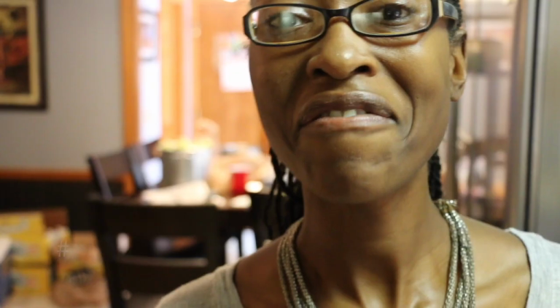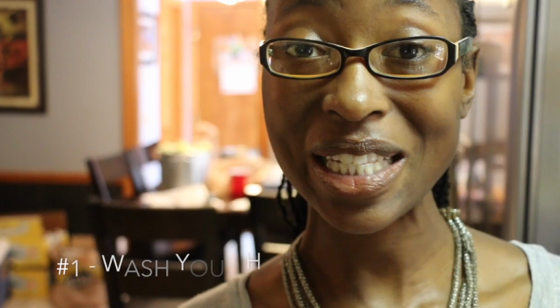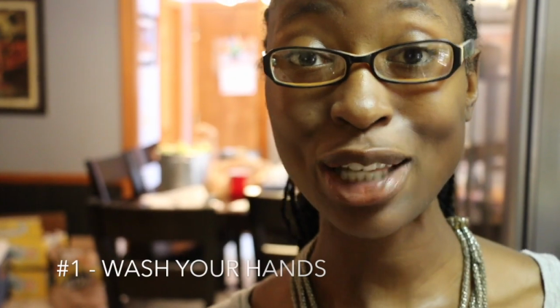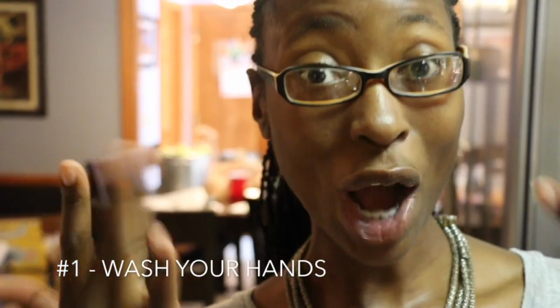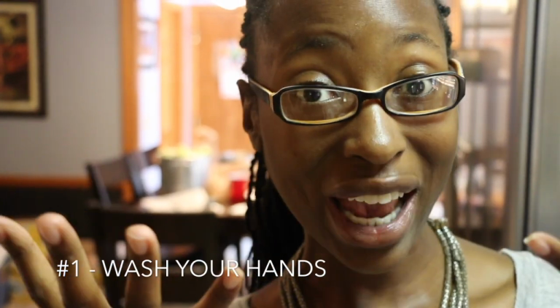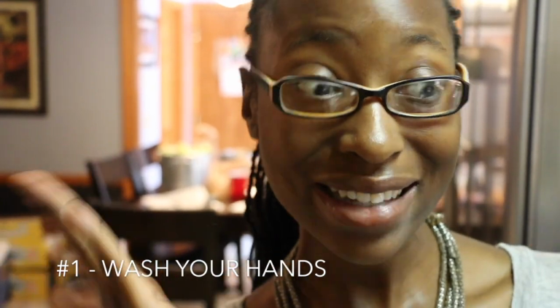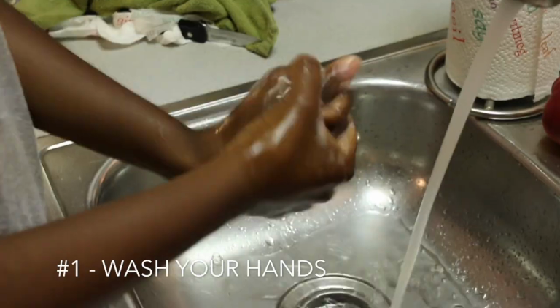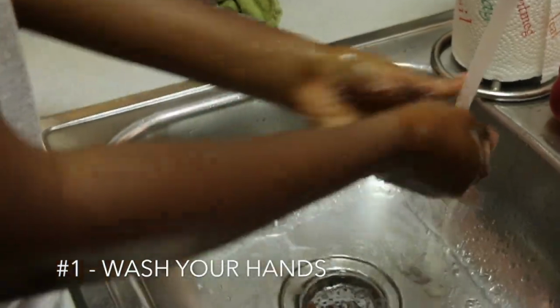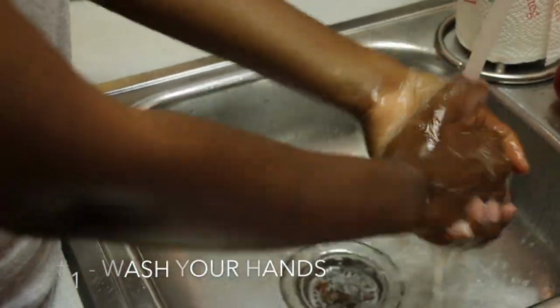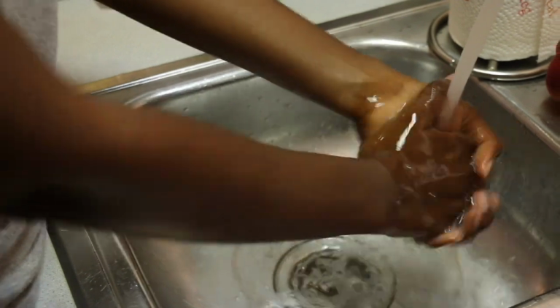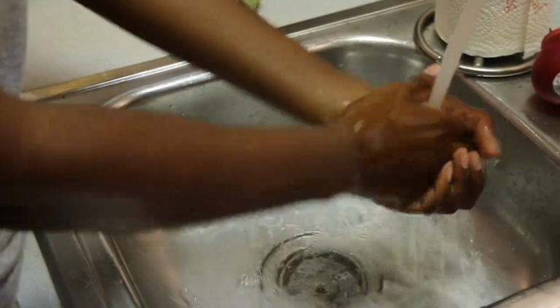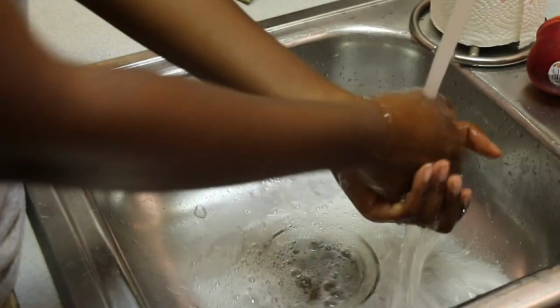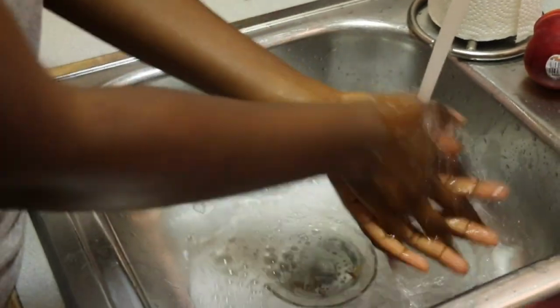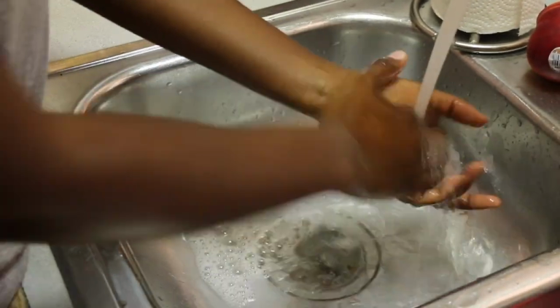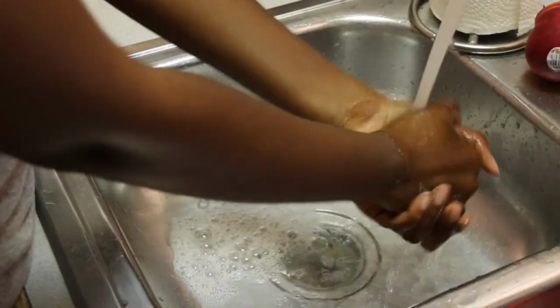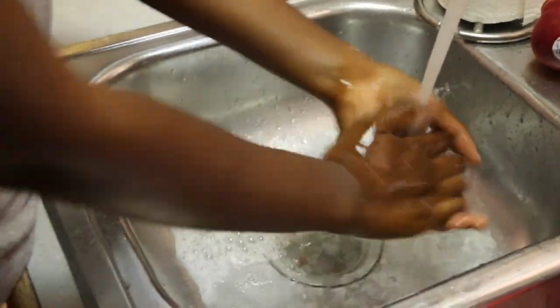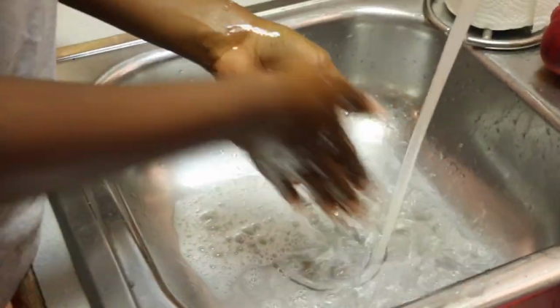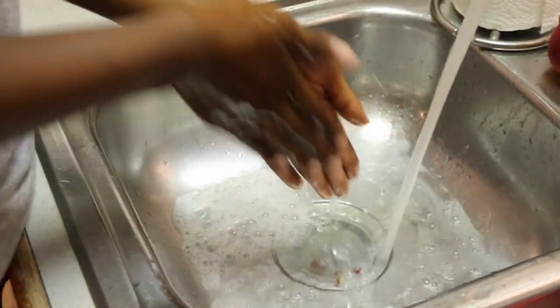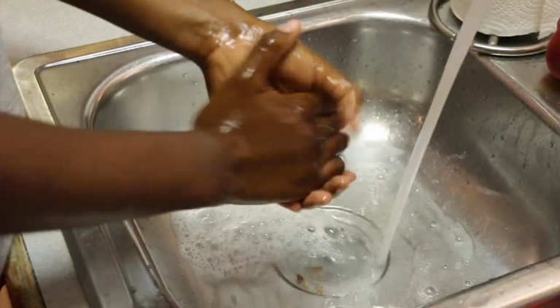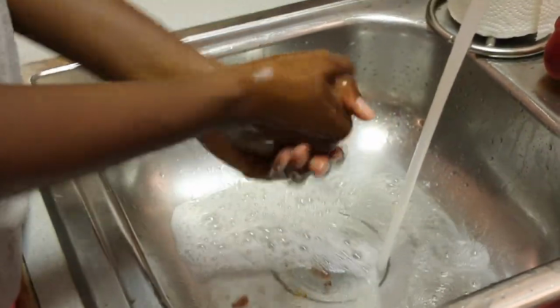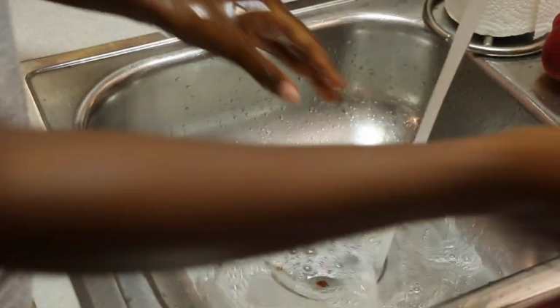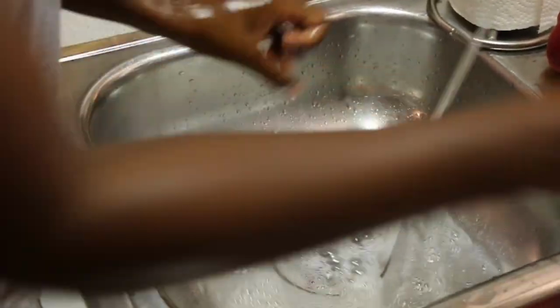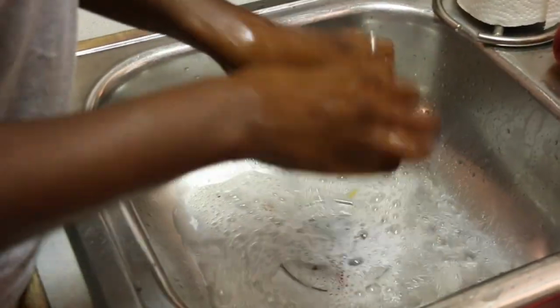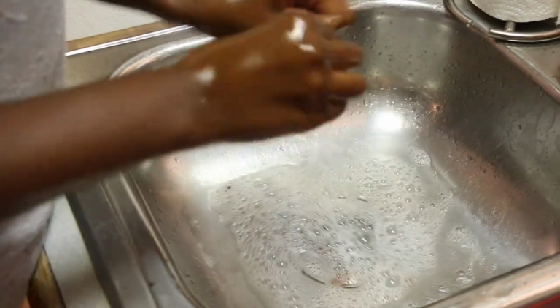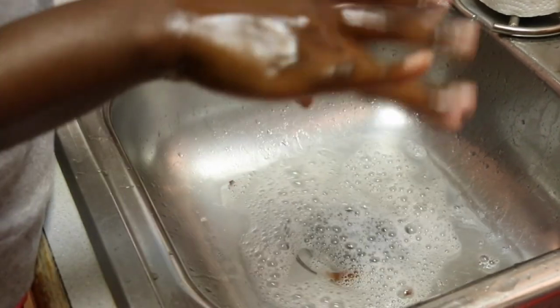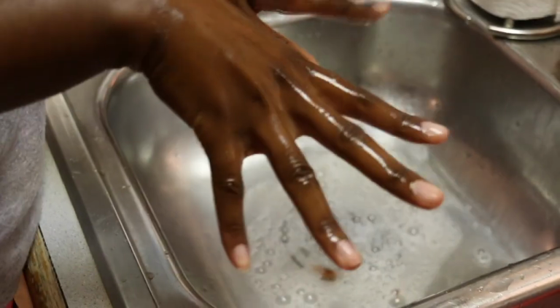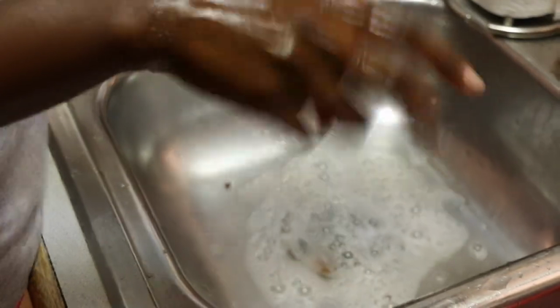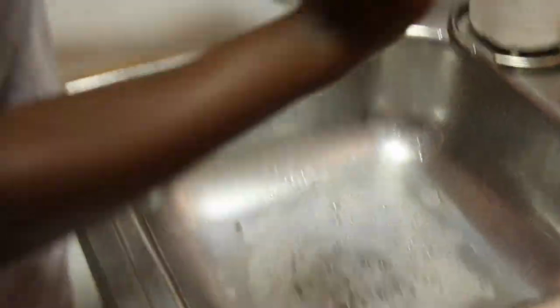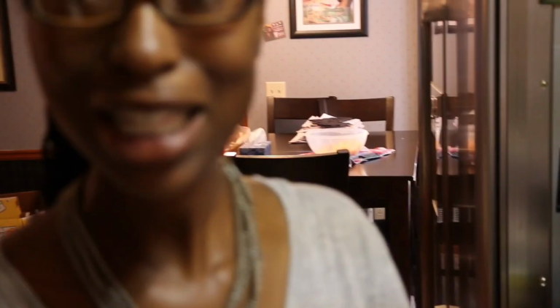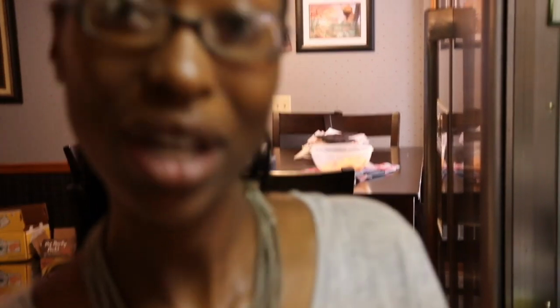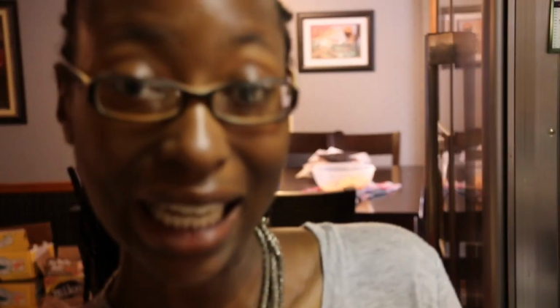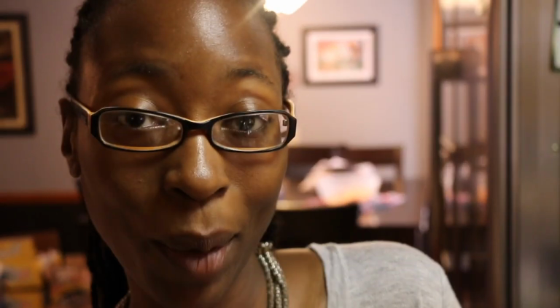First step is to wash your hands. Make sure to always rinse your hands first before you put the soap on, because it helps you actually create the suds for clean hands. Shout out to my brother behind the camera.